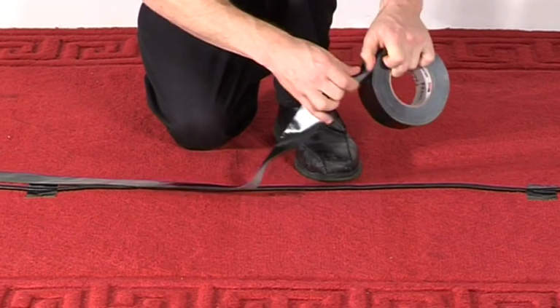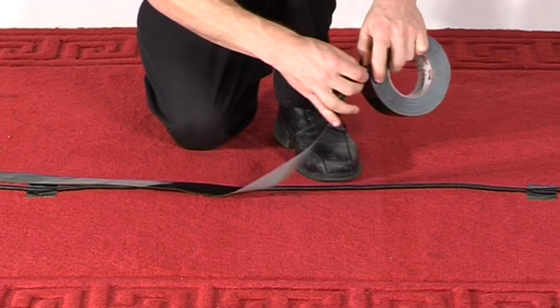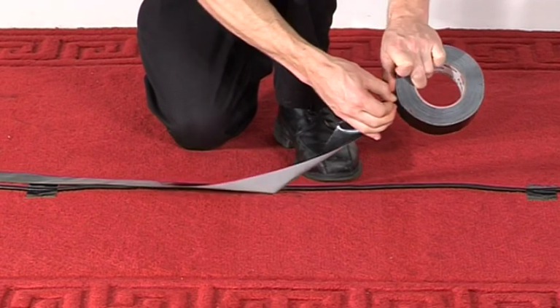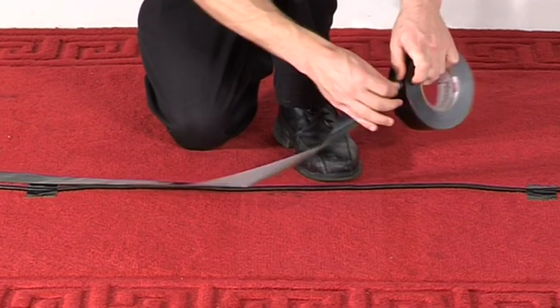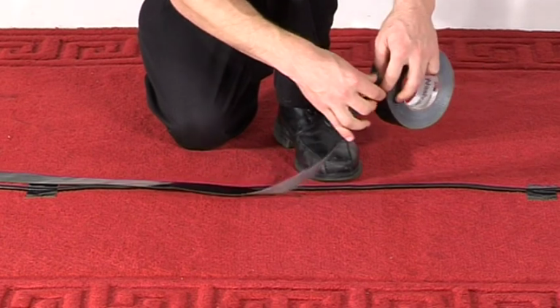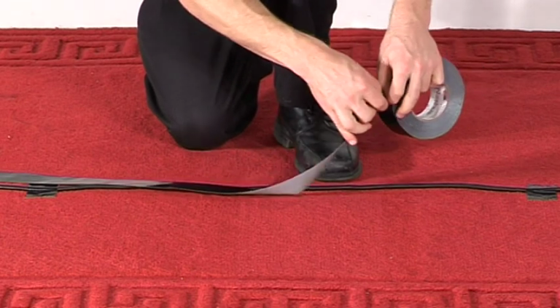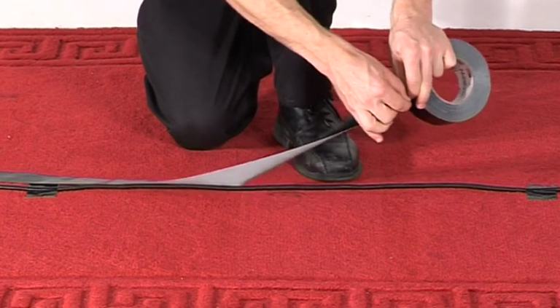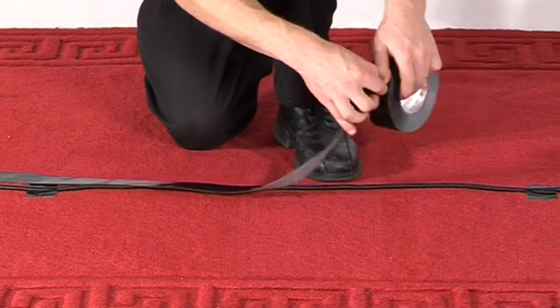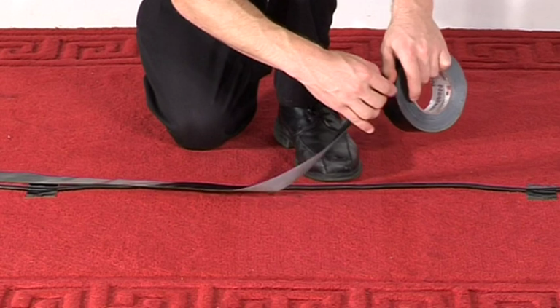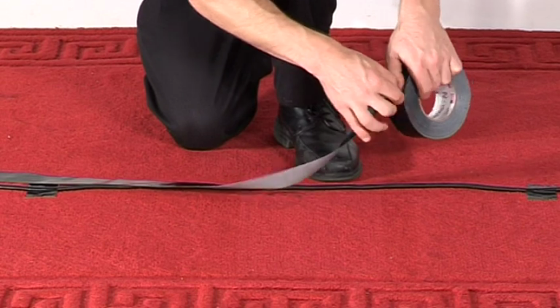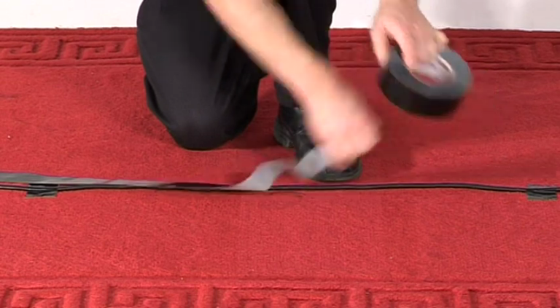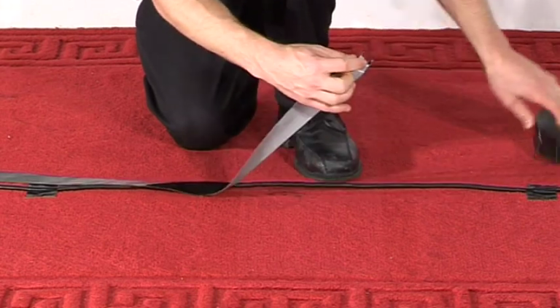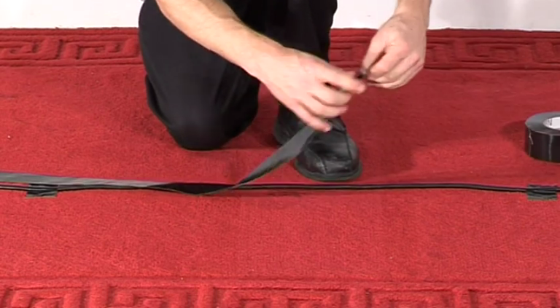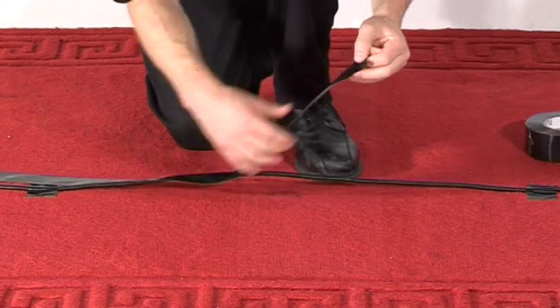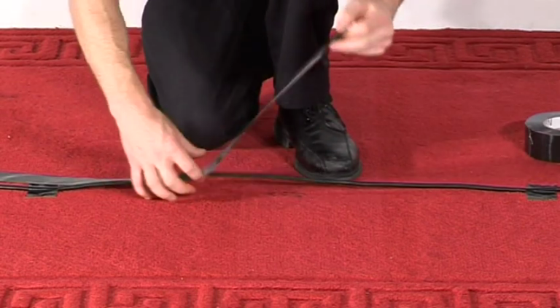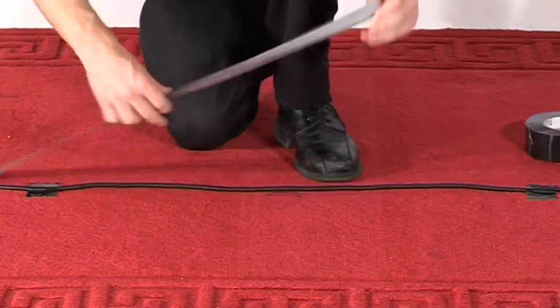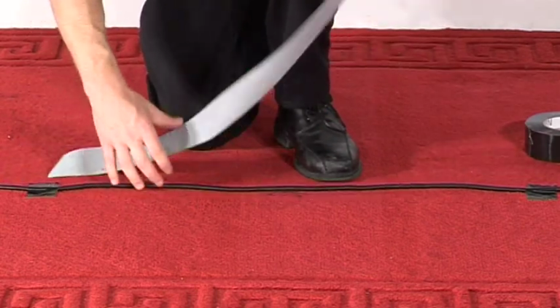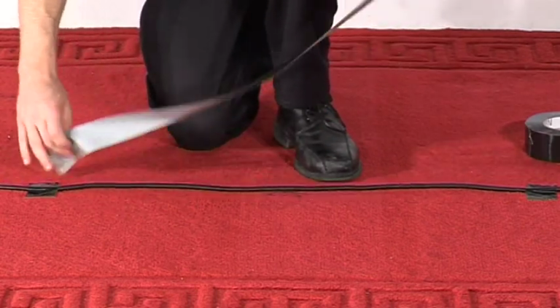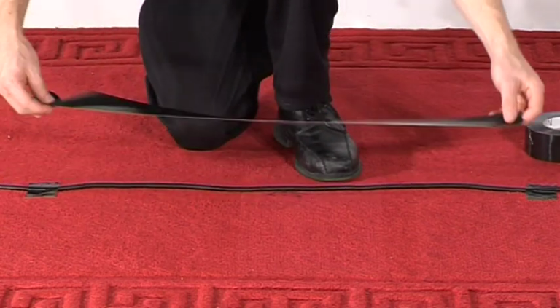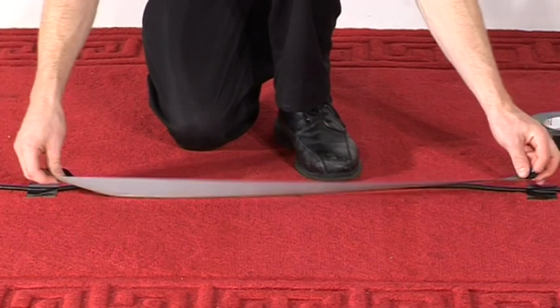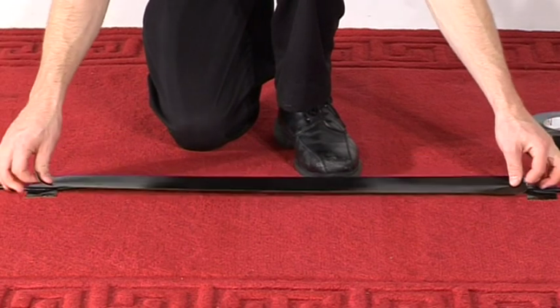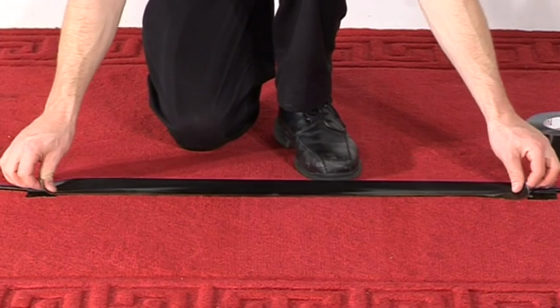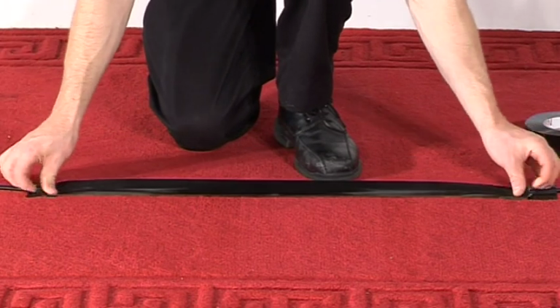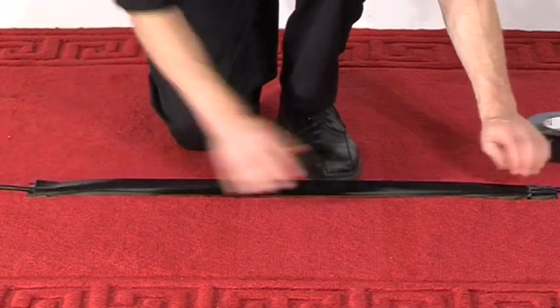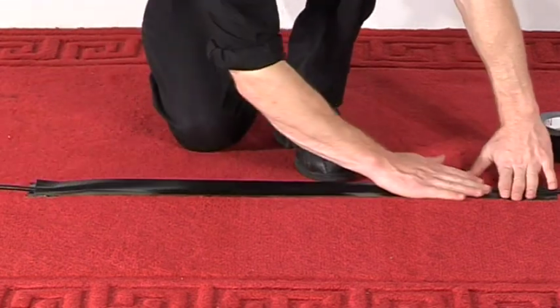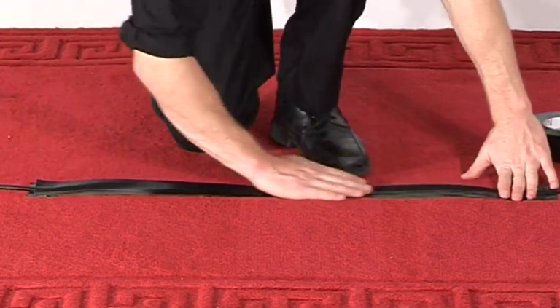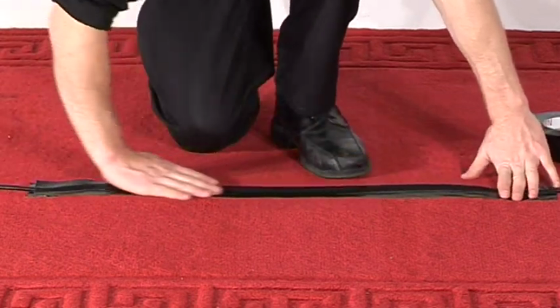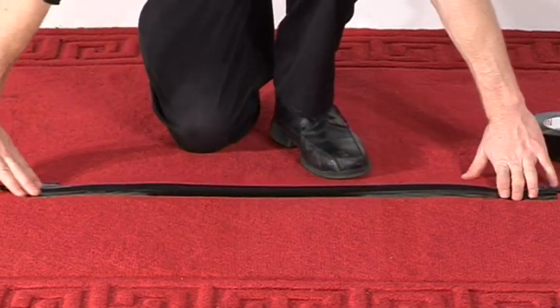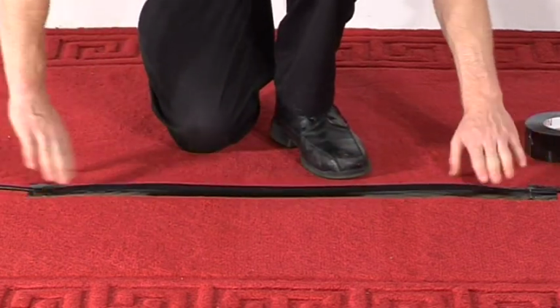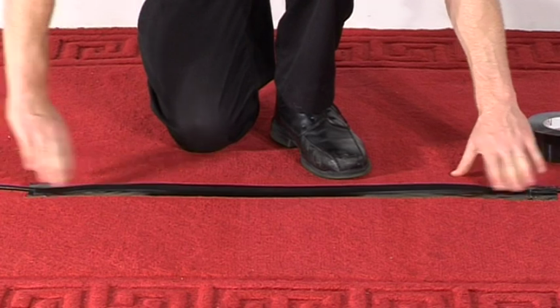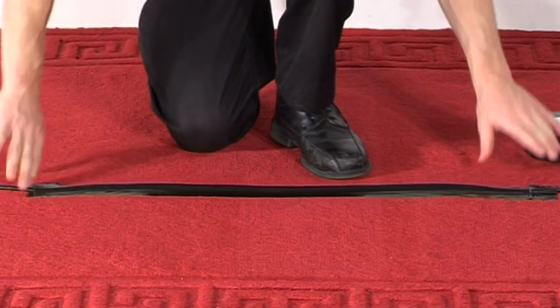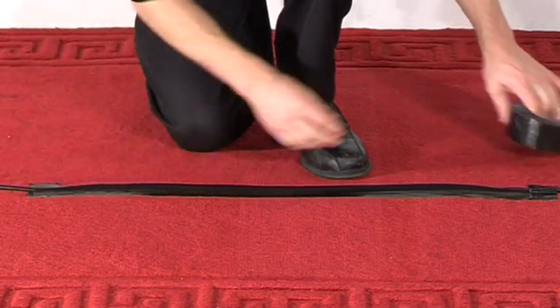Sometimes gaff can be difficult to rip — never use your teeth to rip it. Ripping gaff is a skill that will require practice. The first run of tape must be stuck down slightly to the side of the cable. Run your hands along the strip, making sure the gaff is fully stuck to the surface.